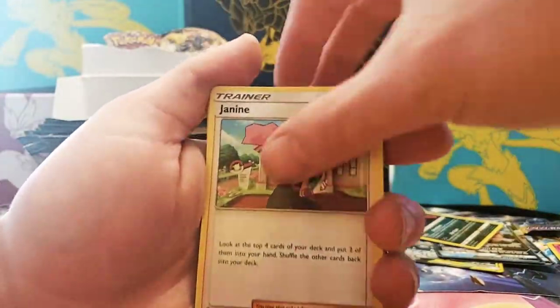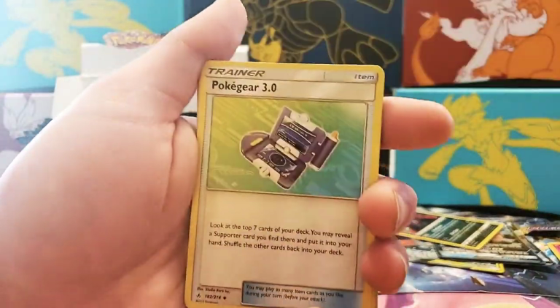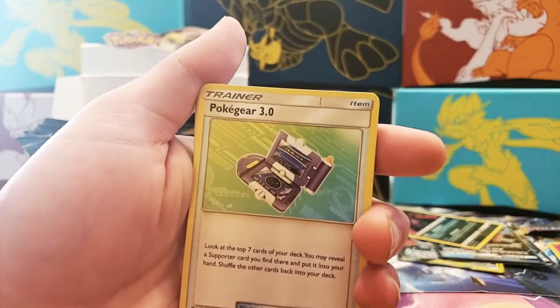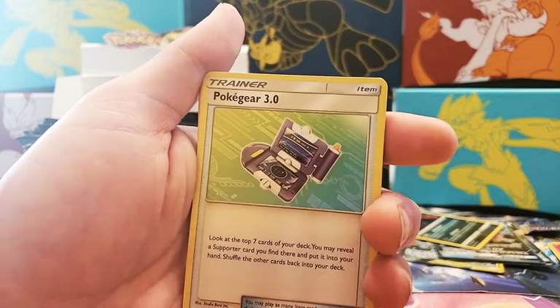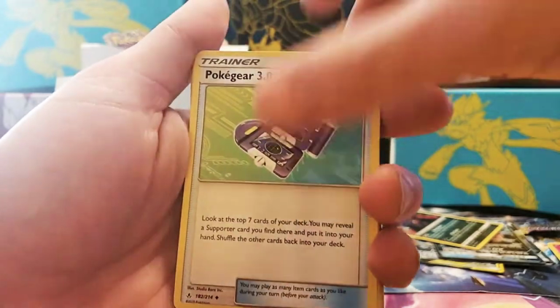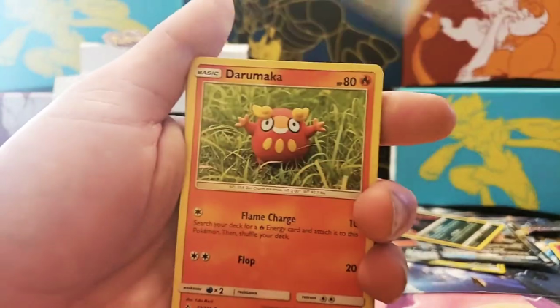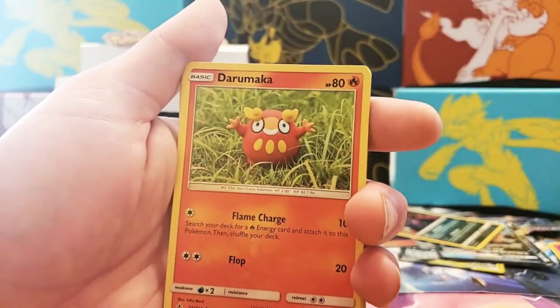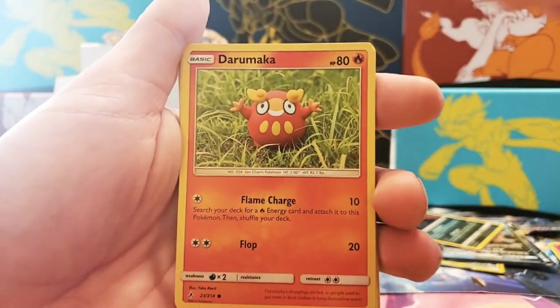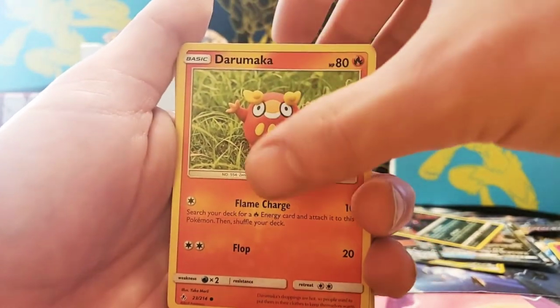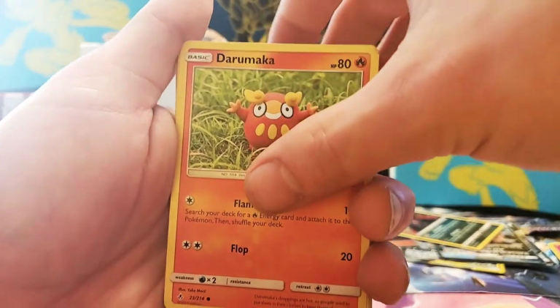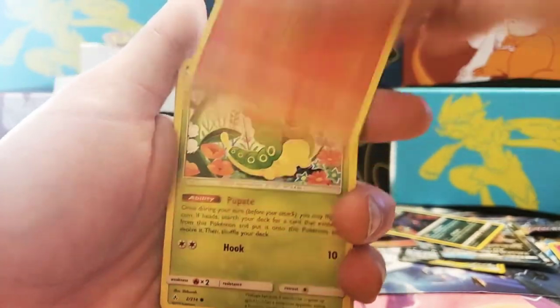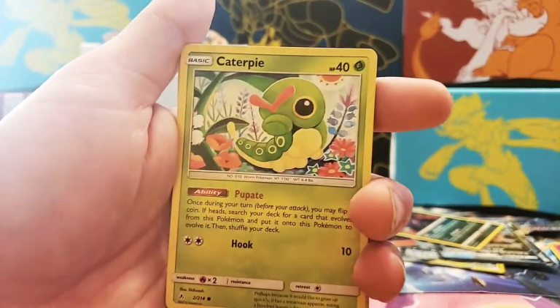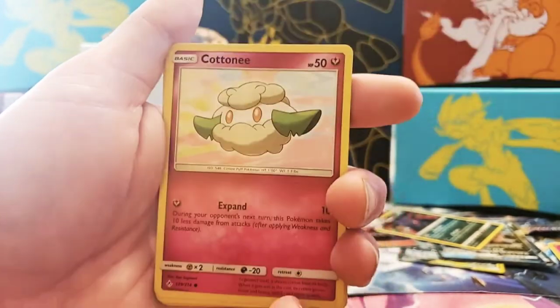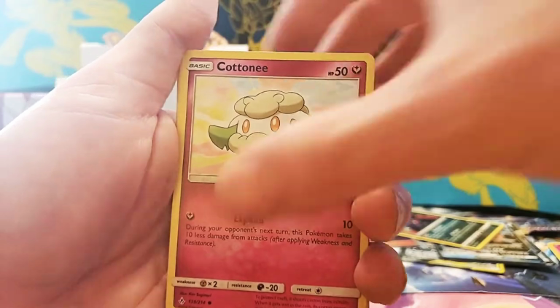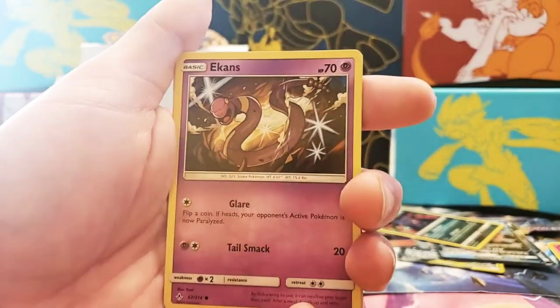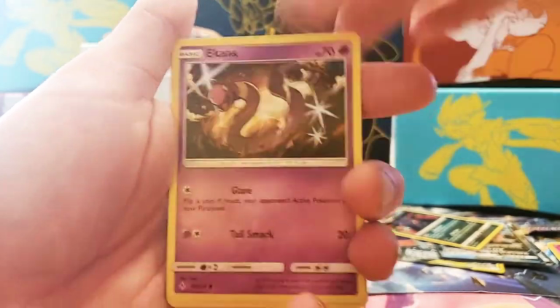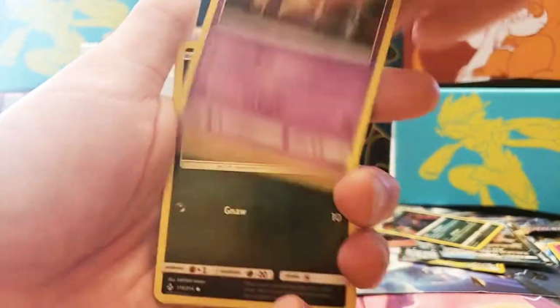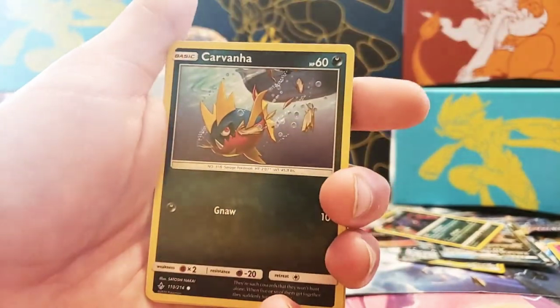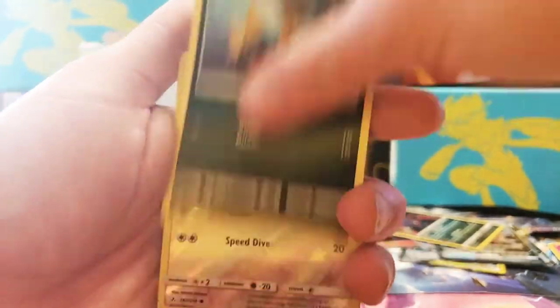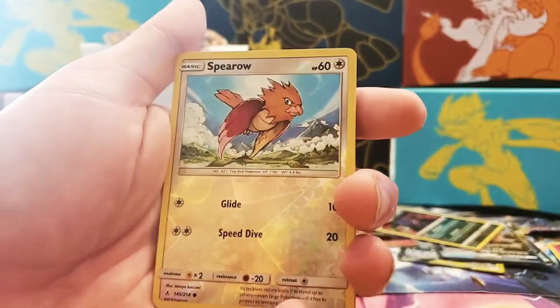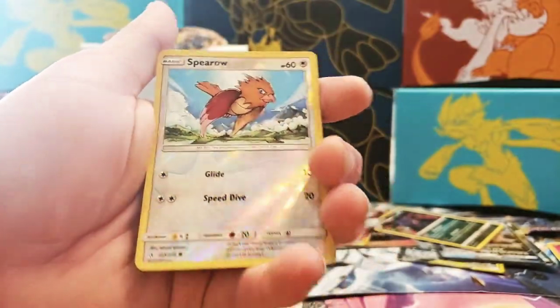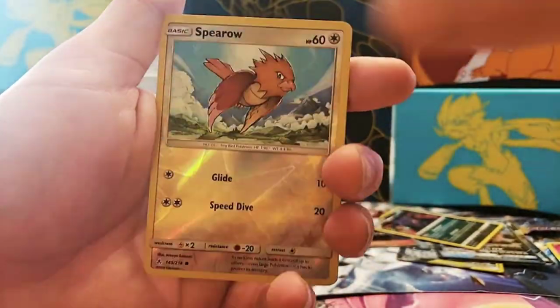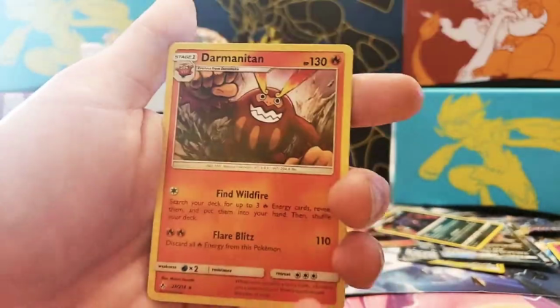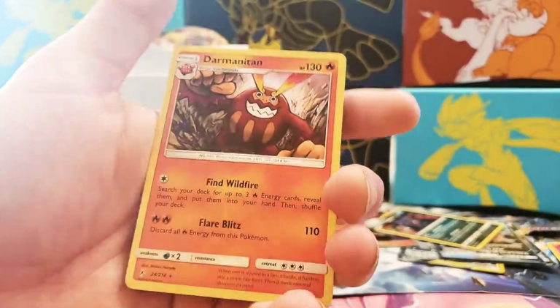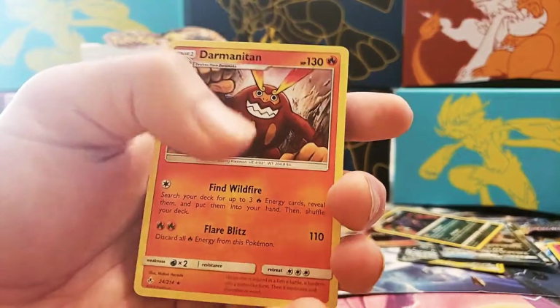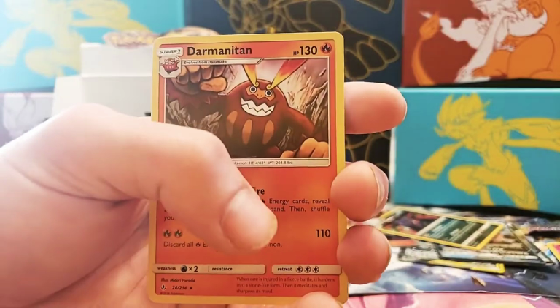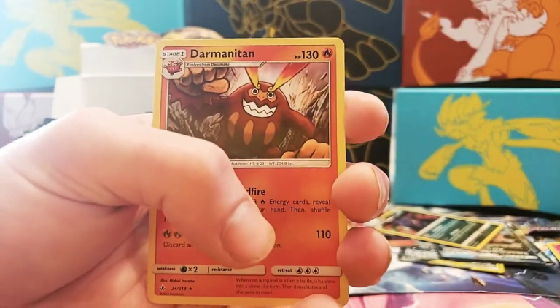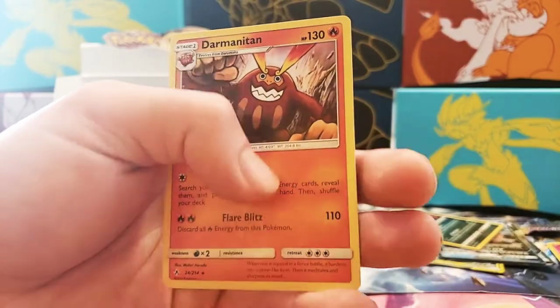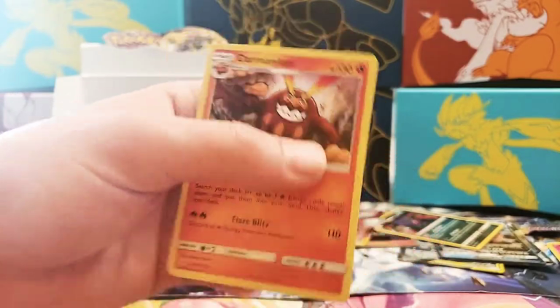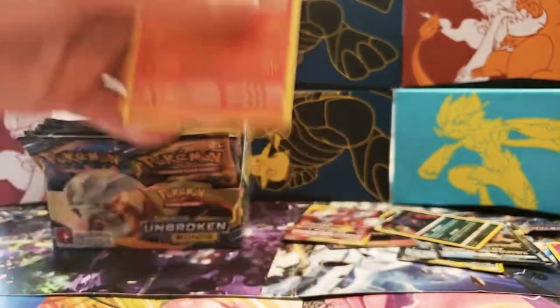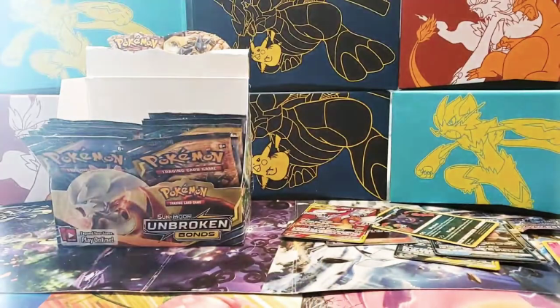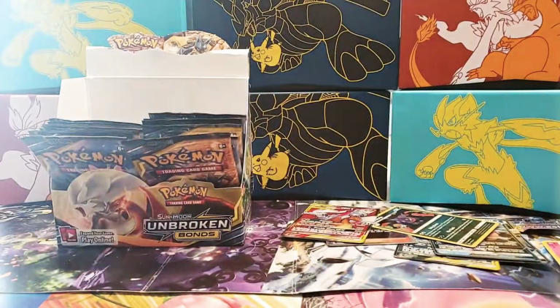Next pack: Tygru, Genine, Pokegear 3.0 — which I have the secret rare of — Darabaka, Caterpie, Cottonee, Ekans, Carvana, Spearow Reverse Holographic, and Darumadien non-holo.